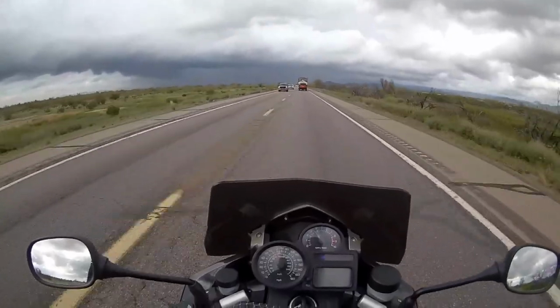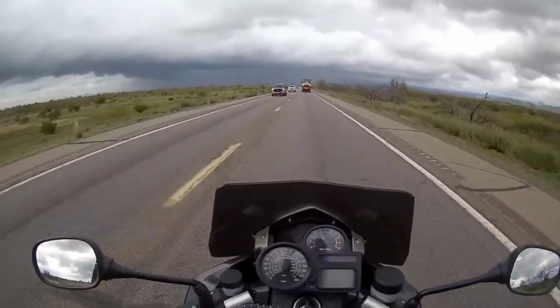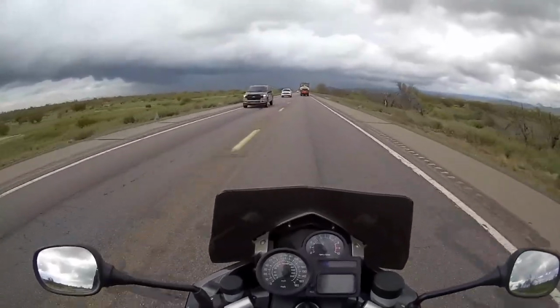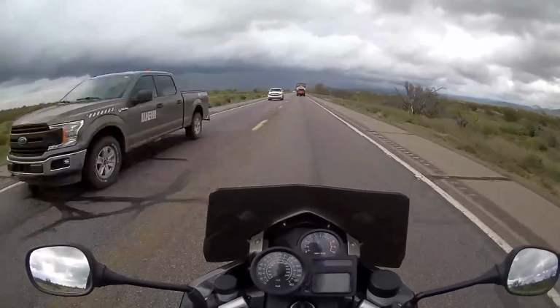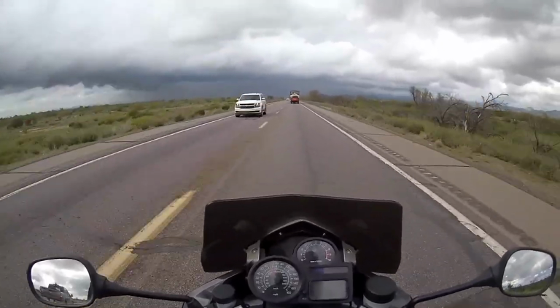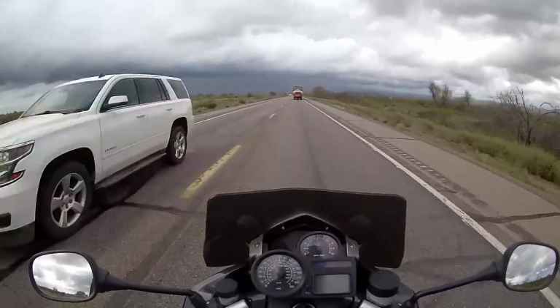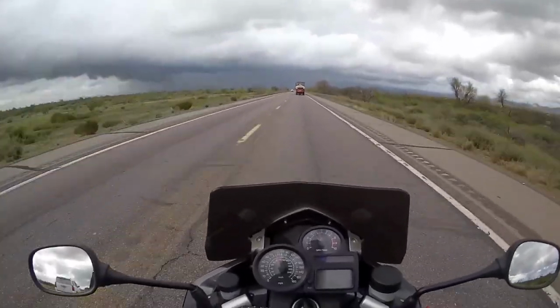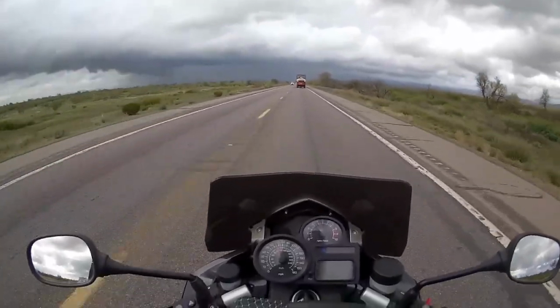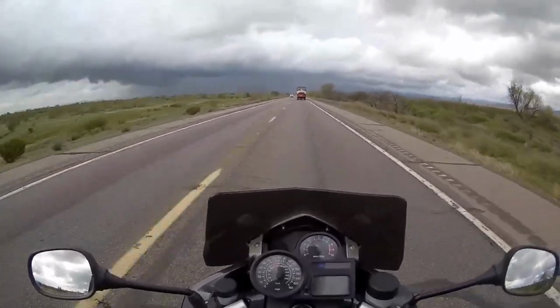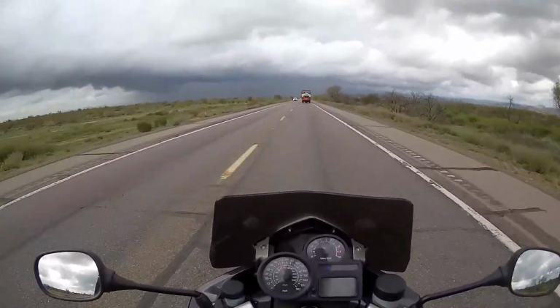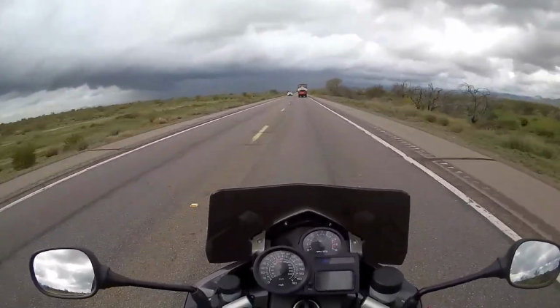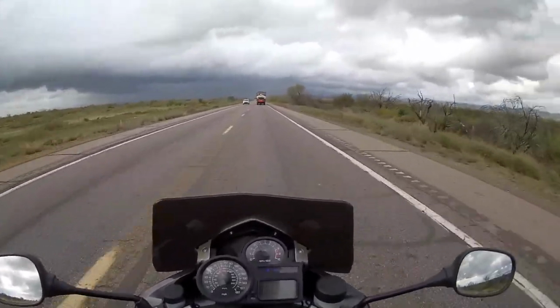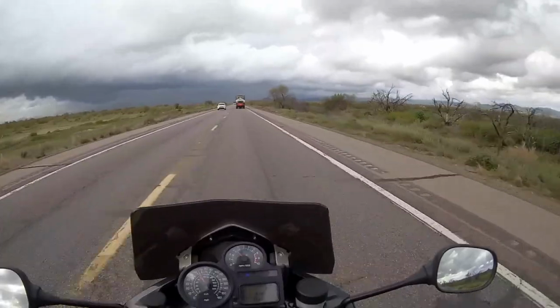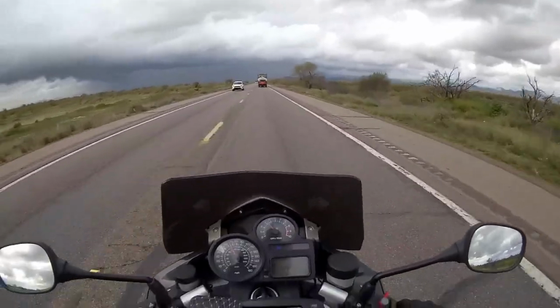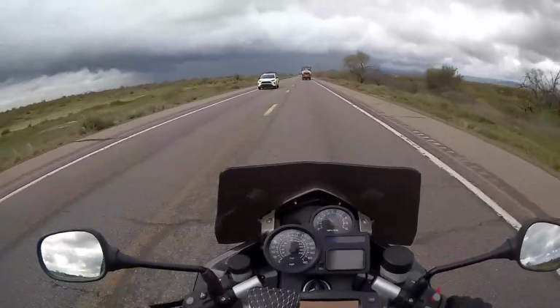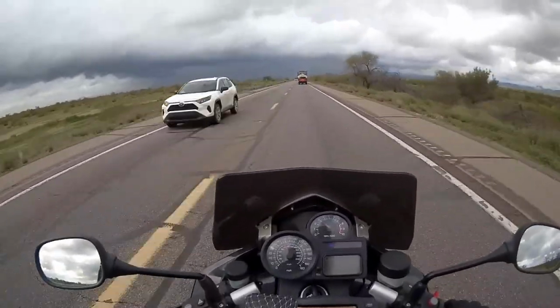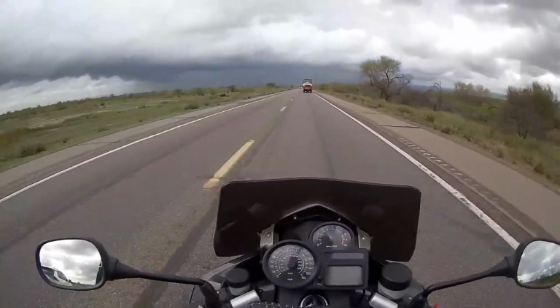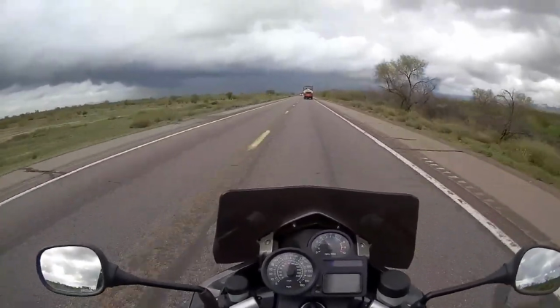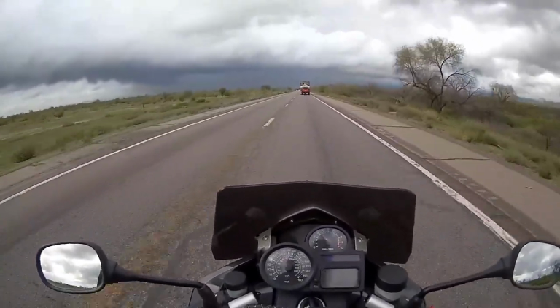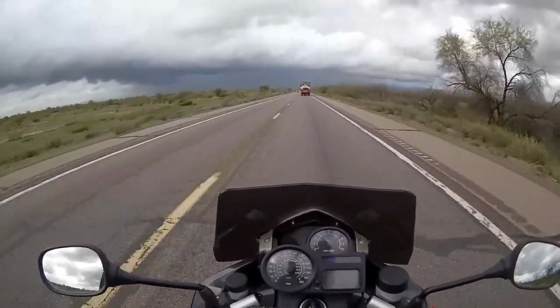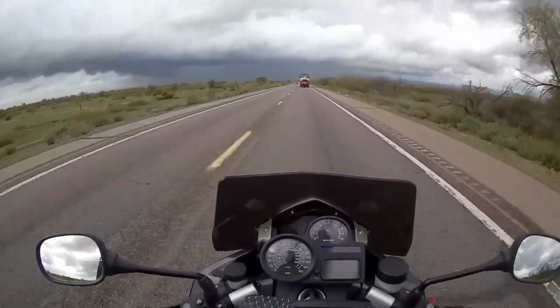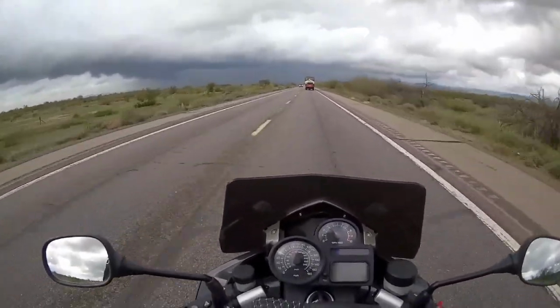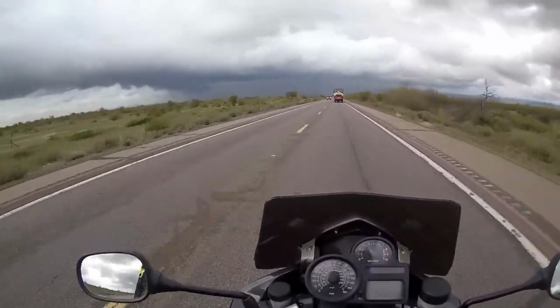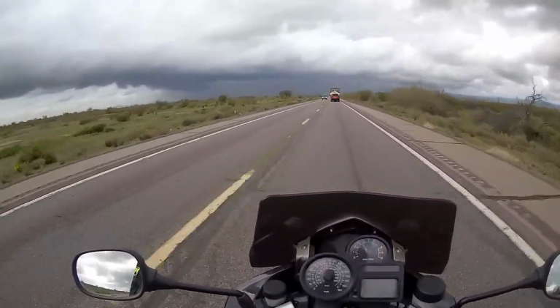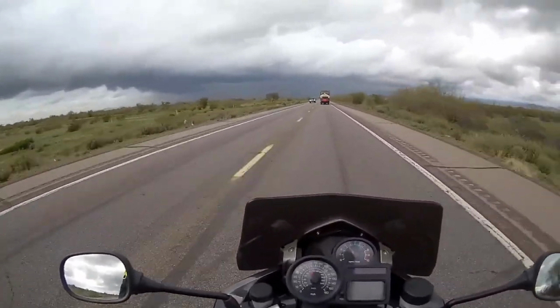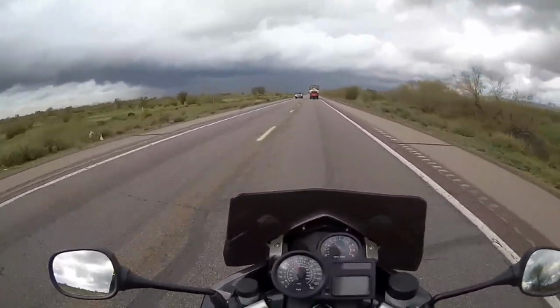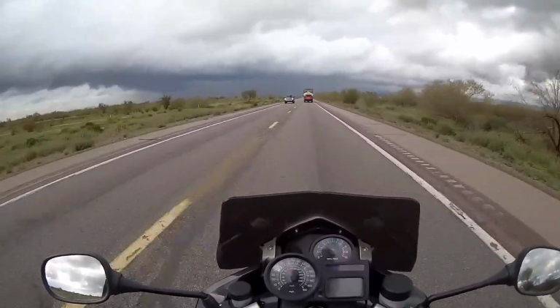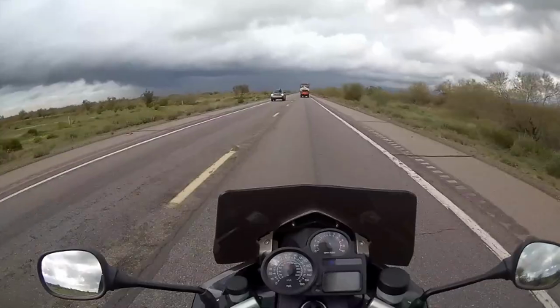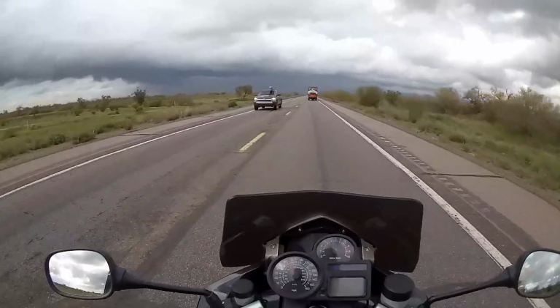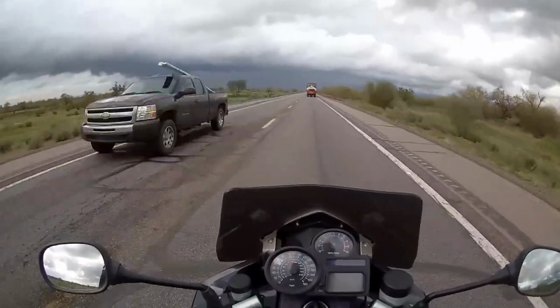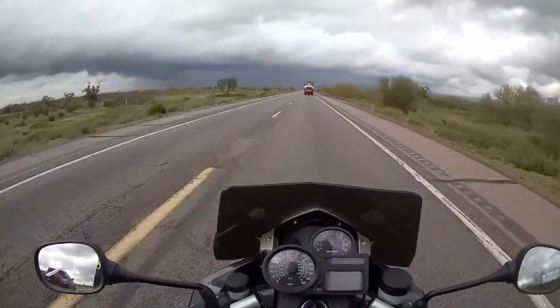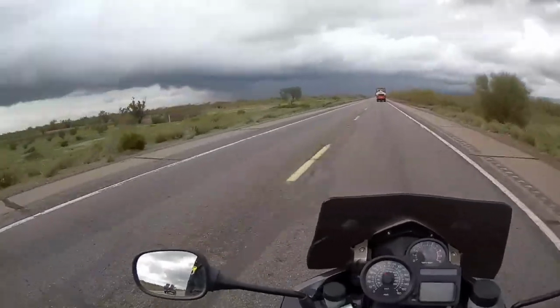But when it gets less sunny, say like it is now, I see it really well. And at night it was absolutely a godsend.